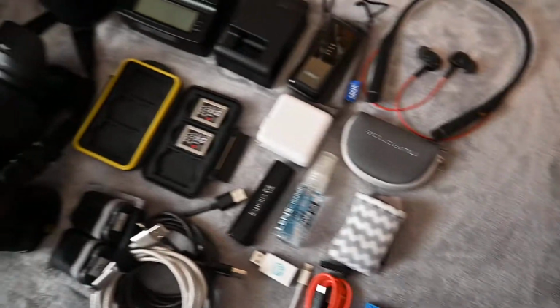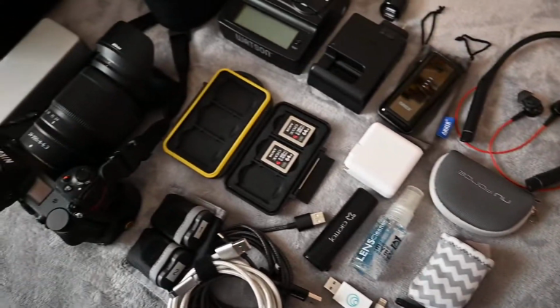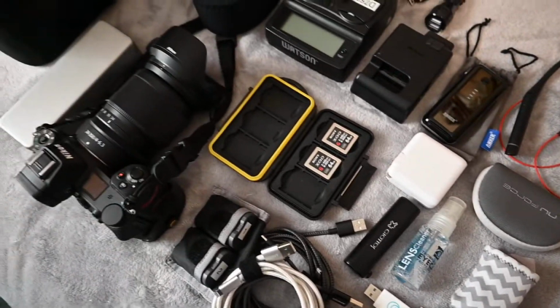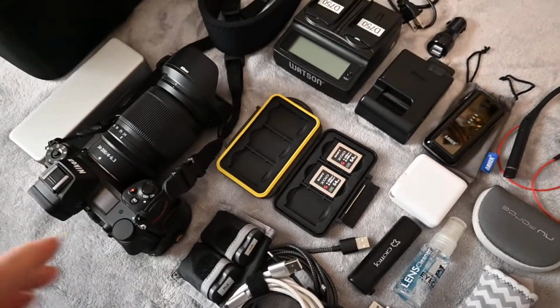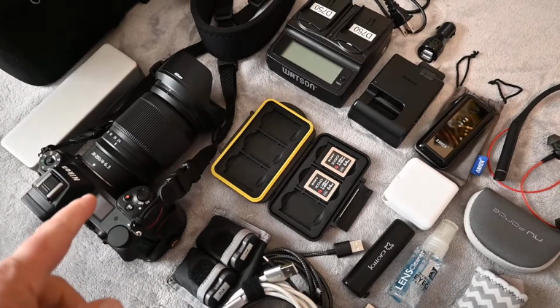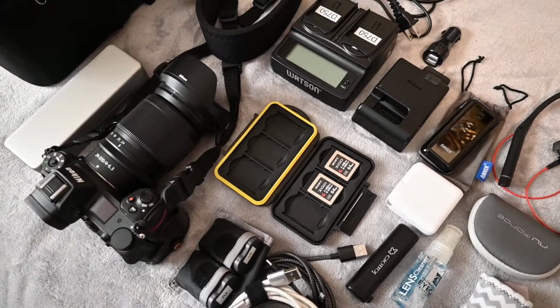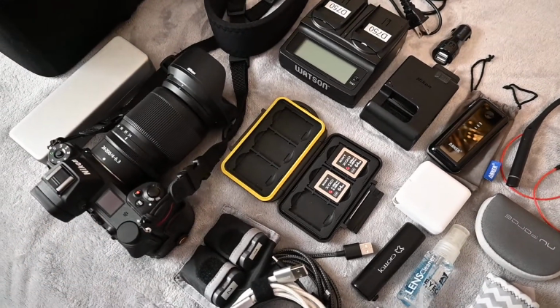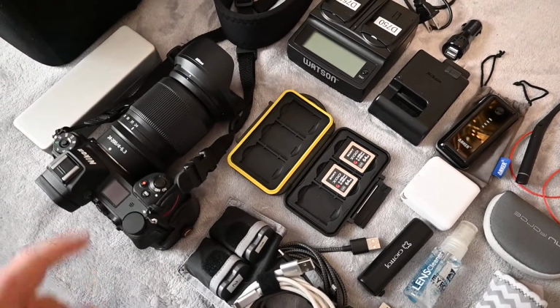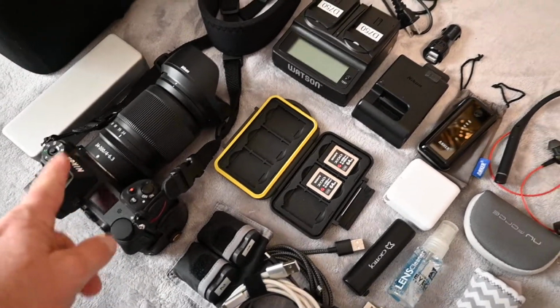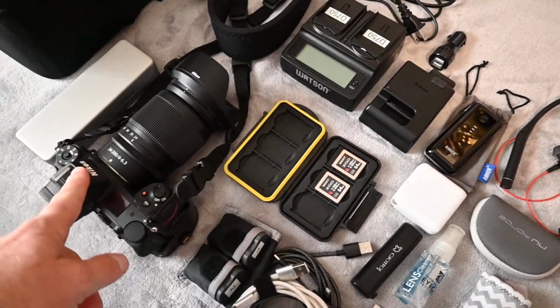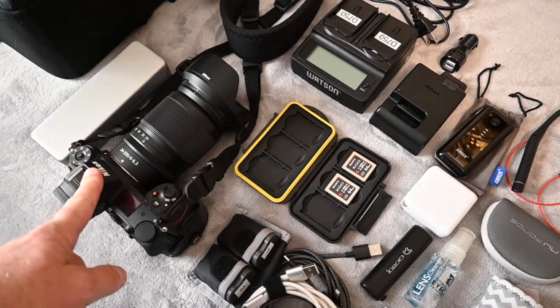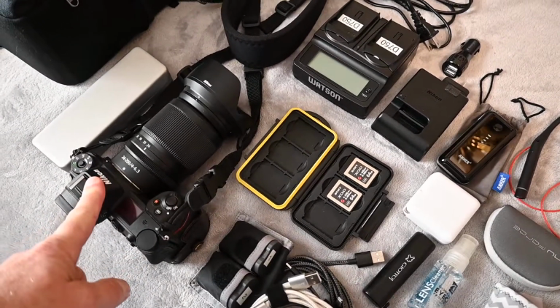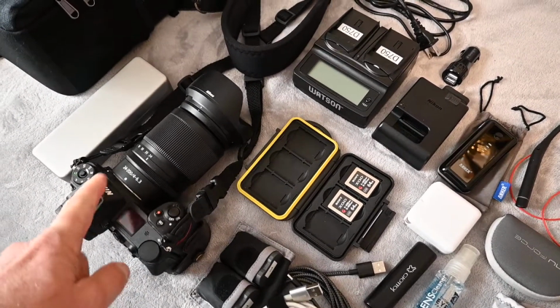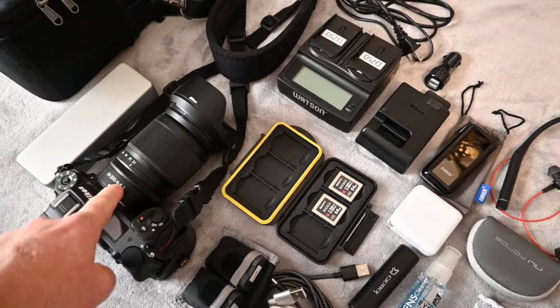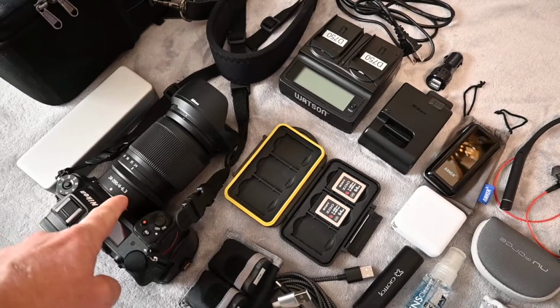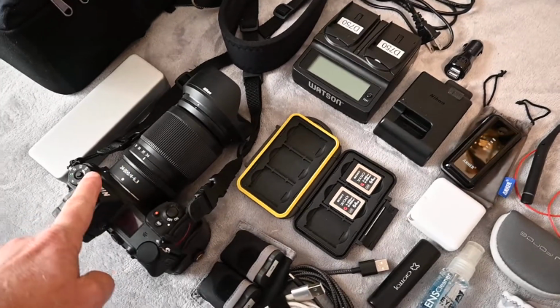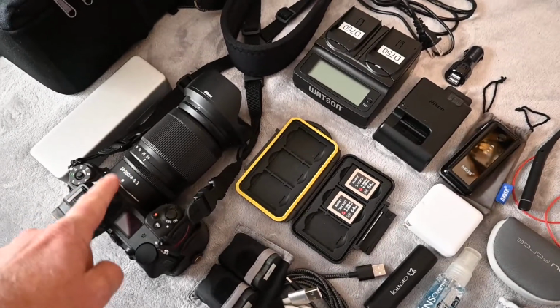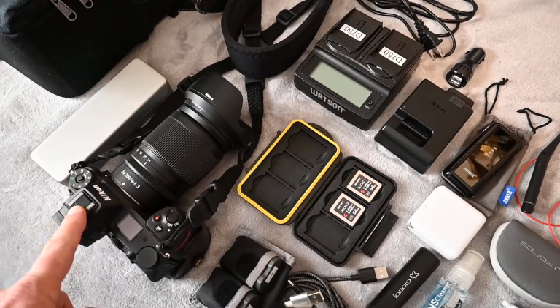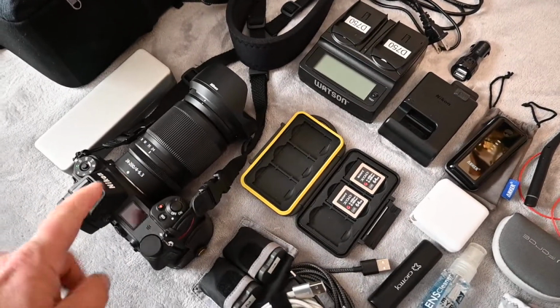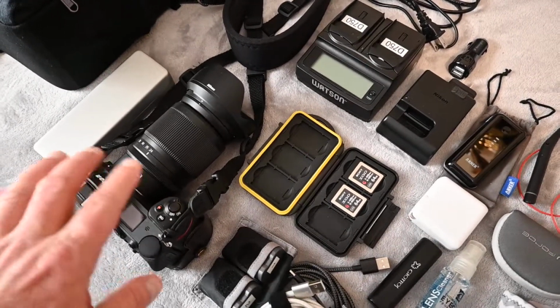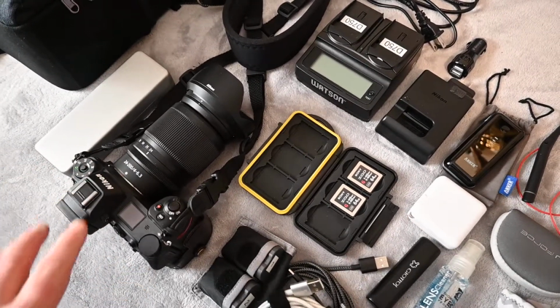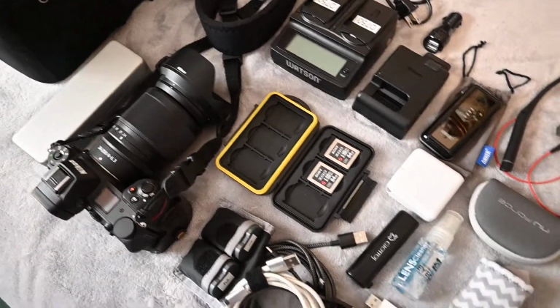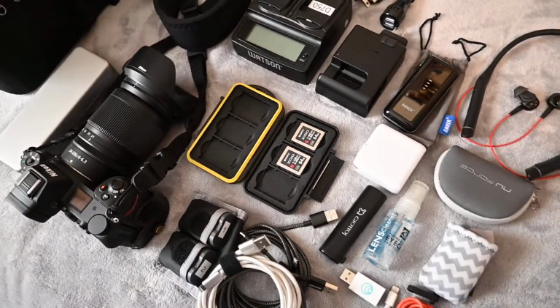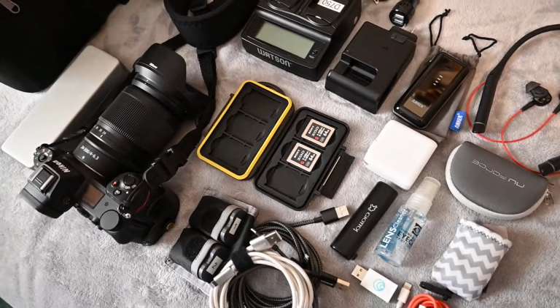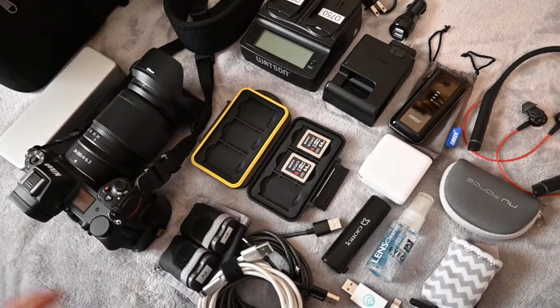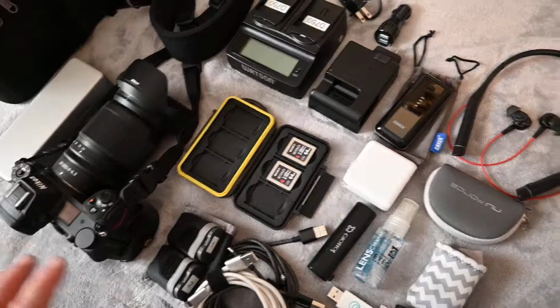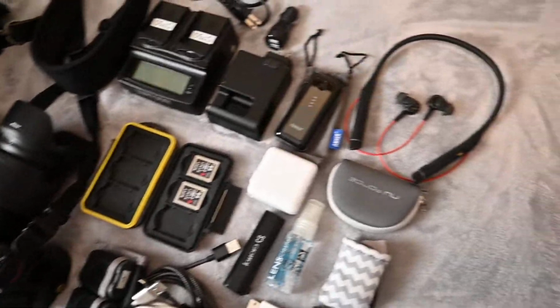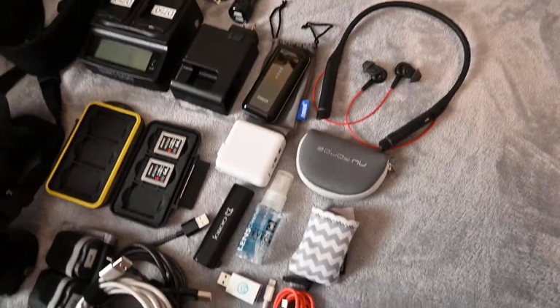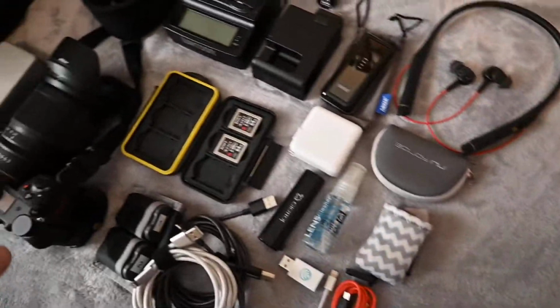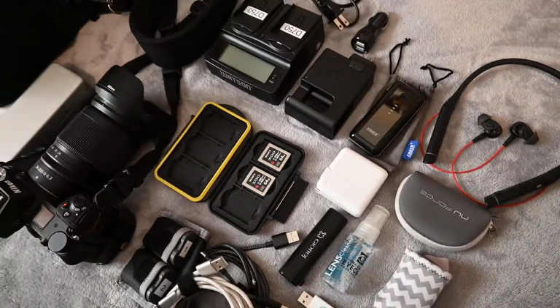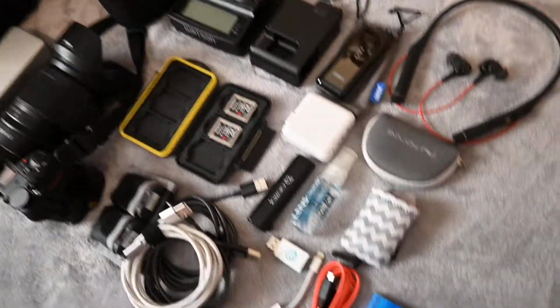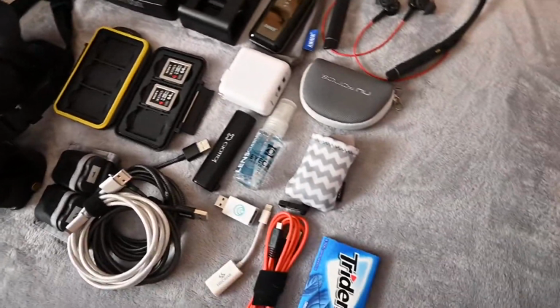I'm not going to take my blower because it's a little bulky, and I'm not taking the lens off anyway. This is a weather-sealed lens, so there shouldn't be any dust getting on the sensor. It's fine as it is now, so if I just leave the lens on, it should be fine.